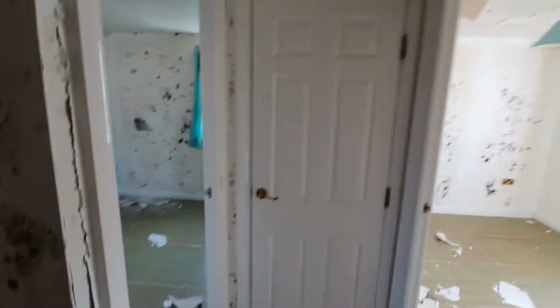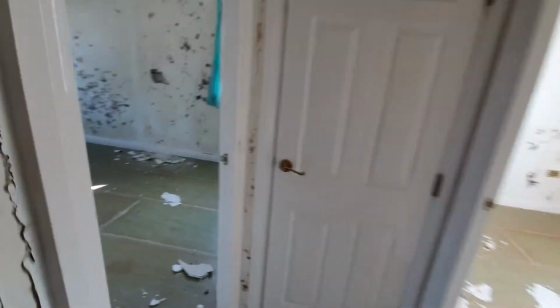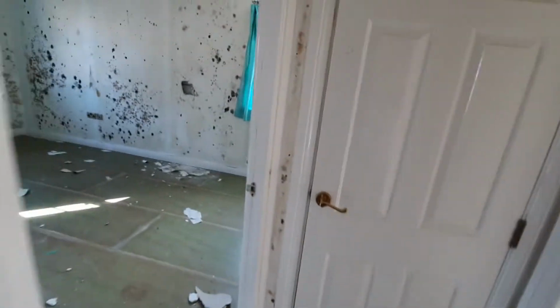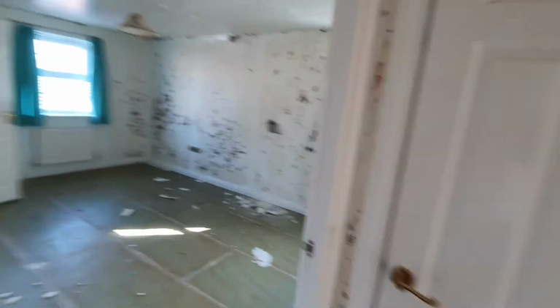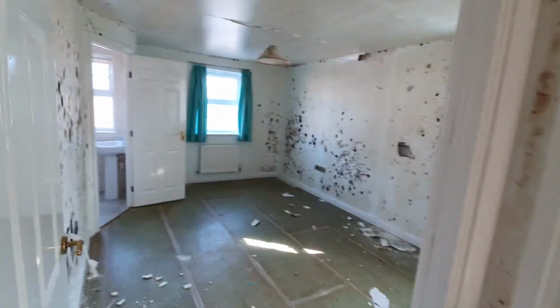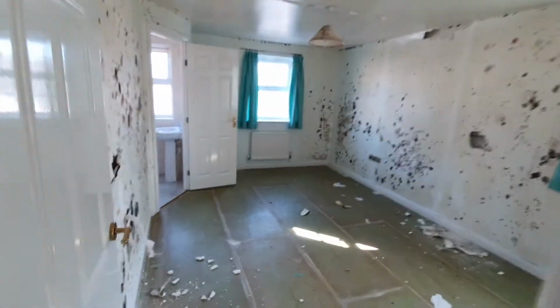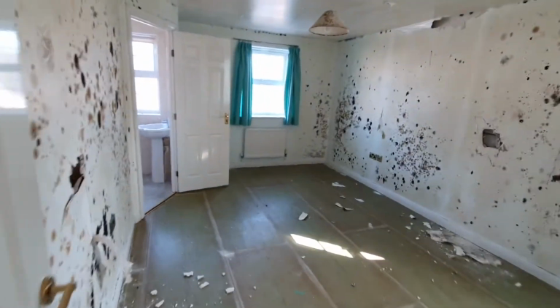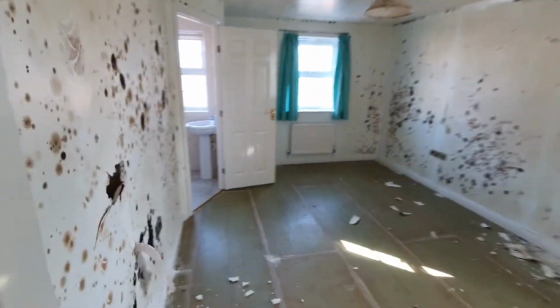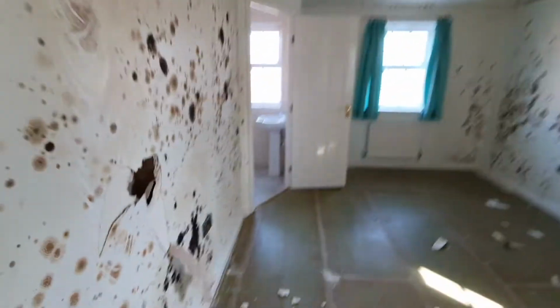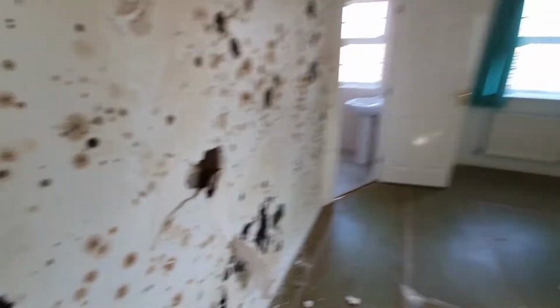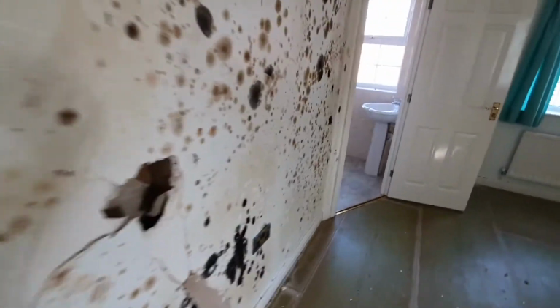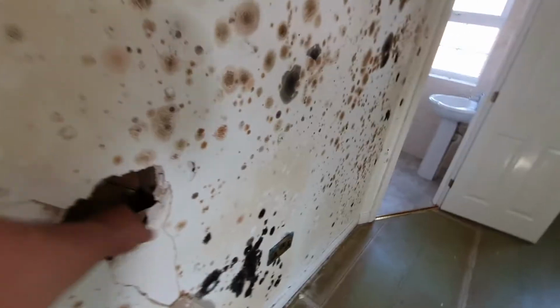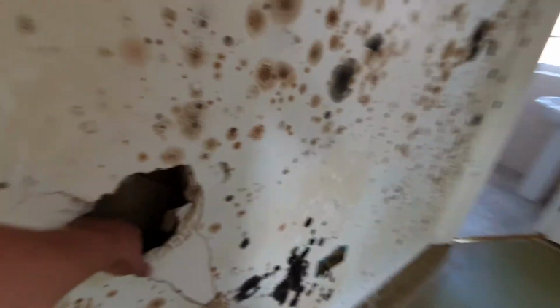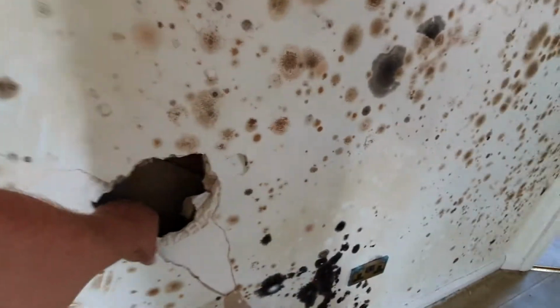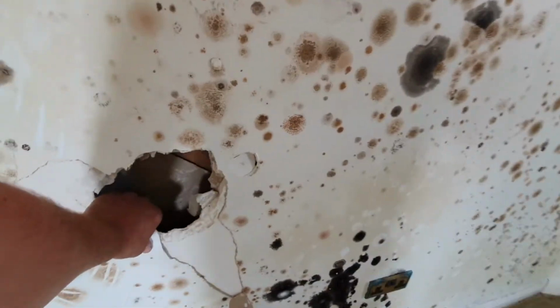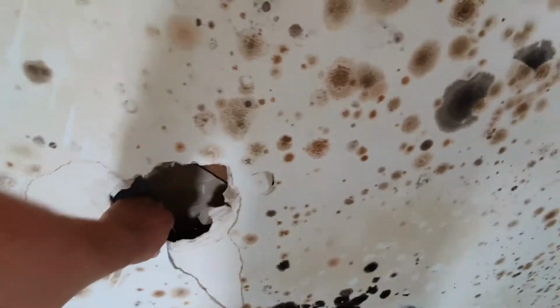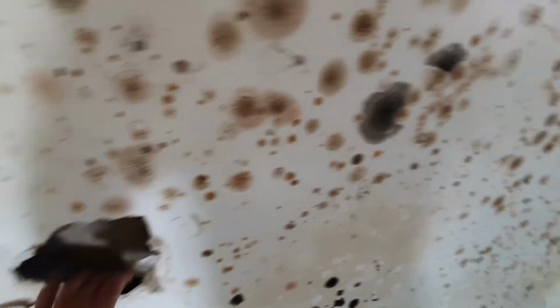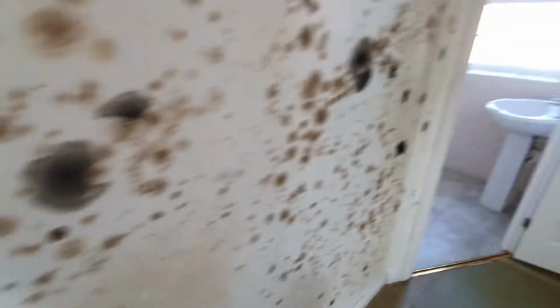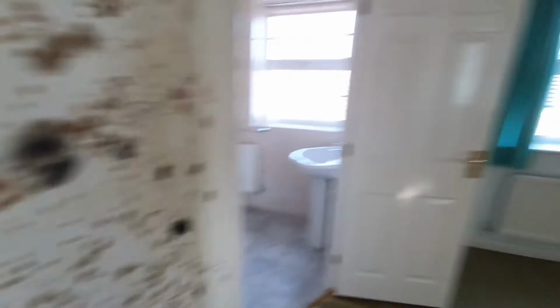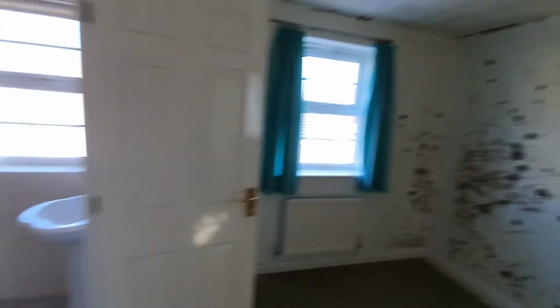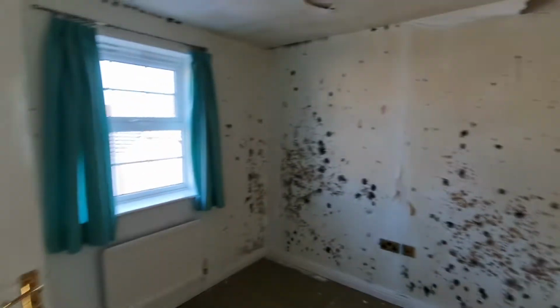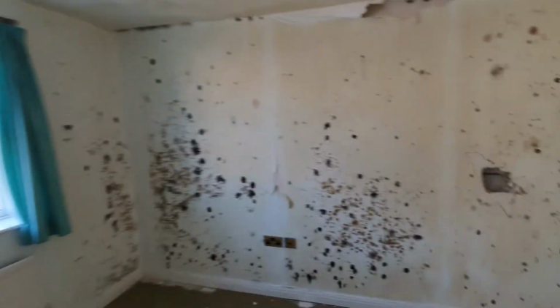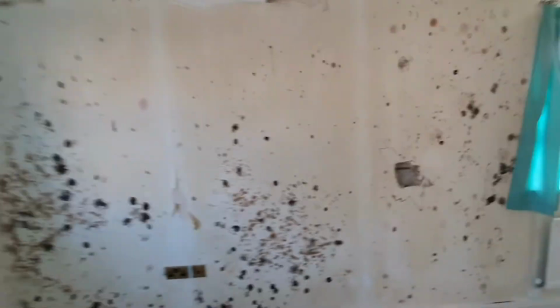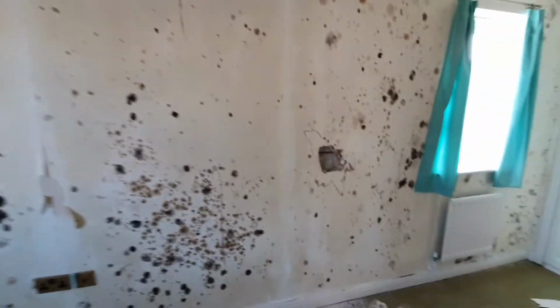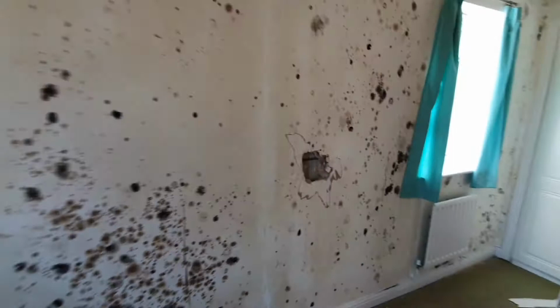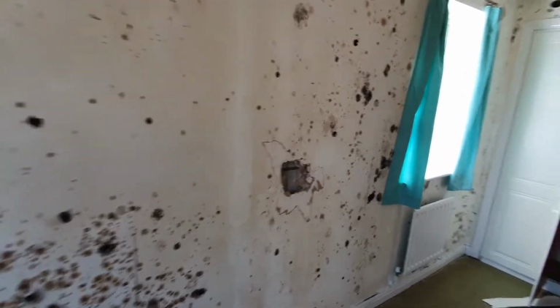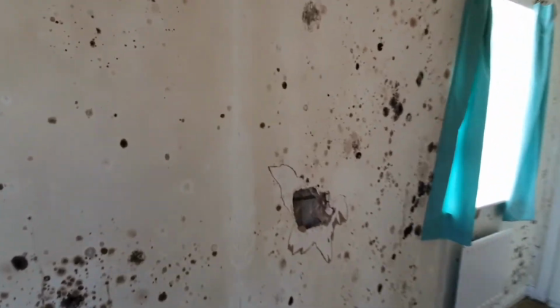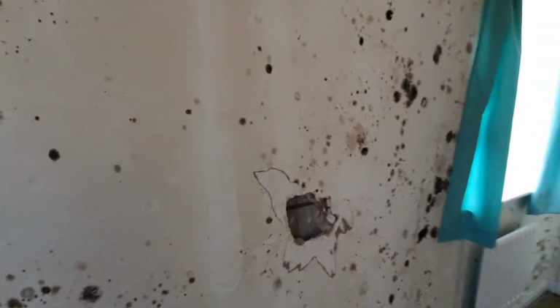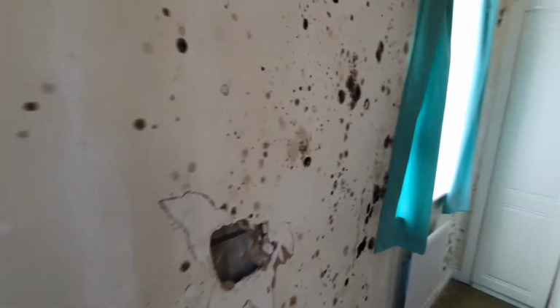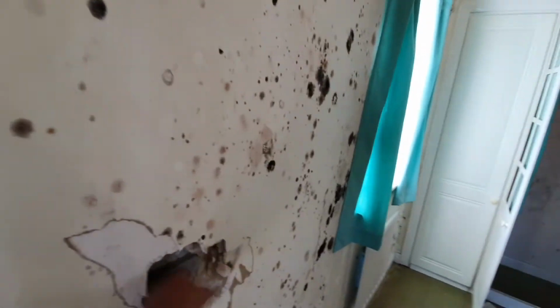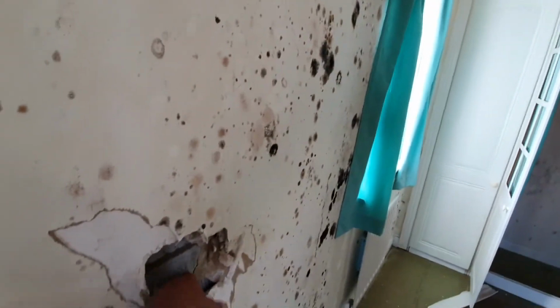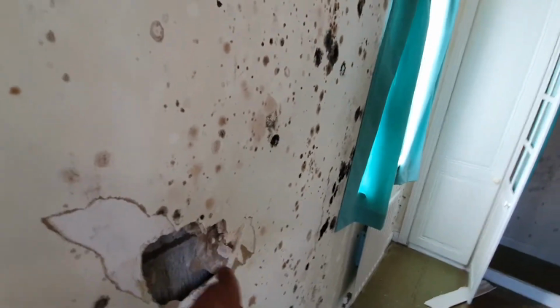Every single room is damaged, with no insulation at all. The plasterboard was done directly over the main wall without any additional insulation.